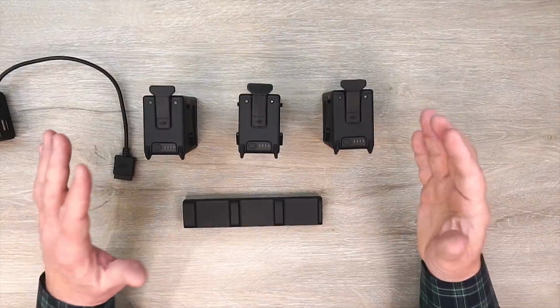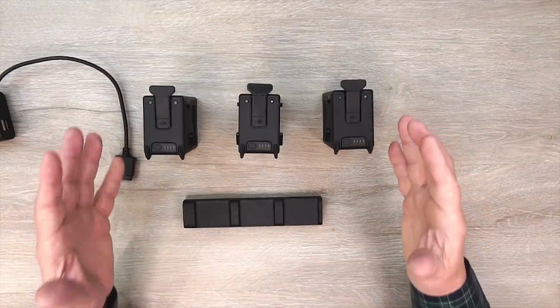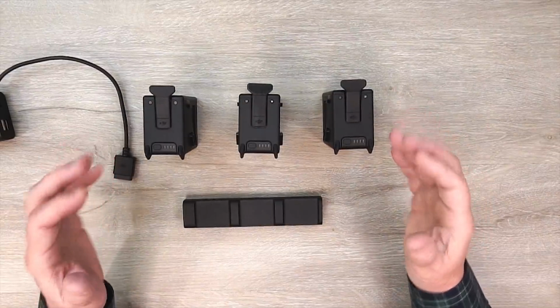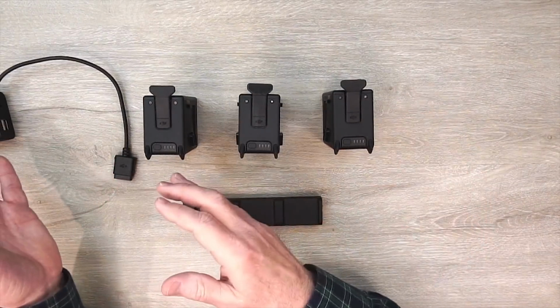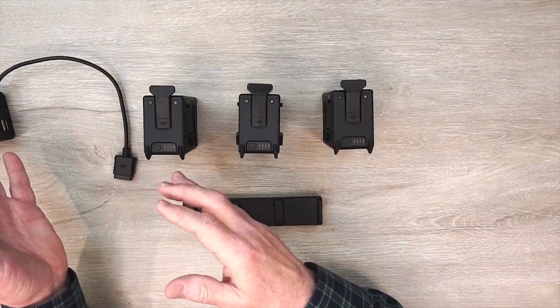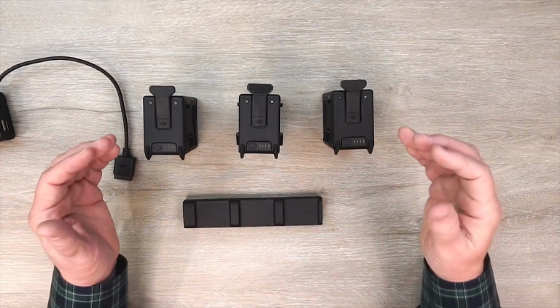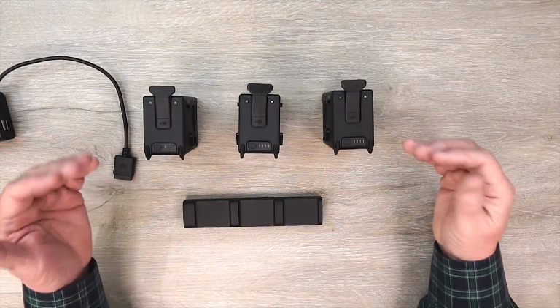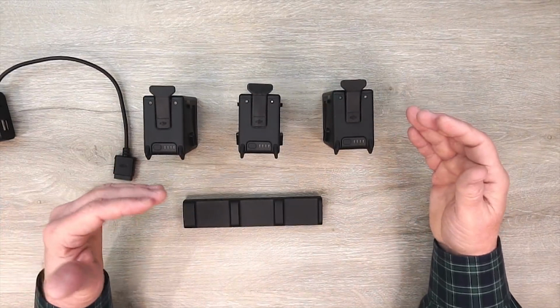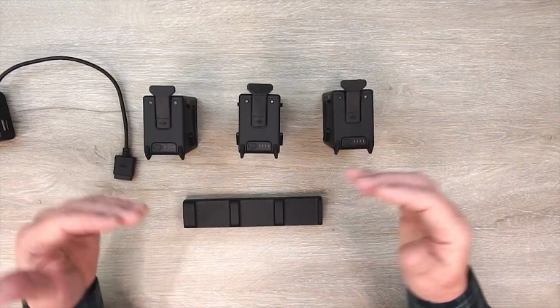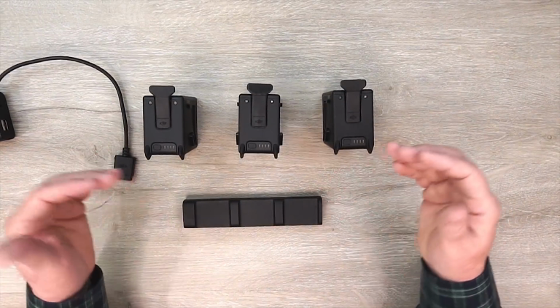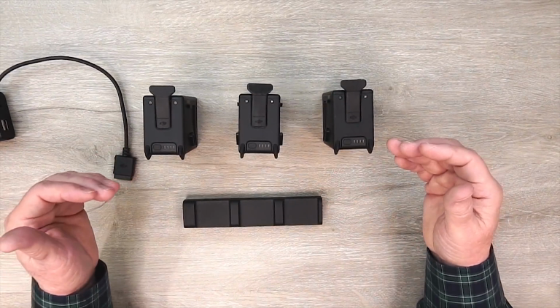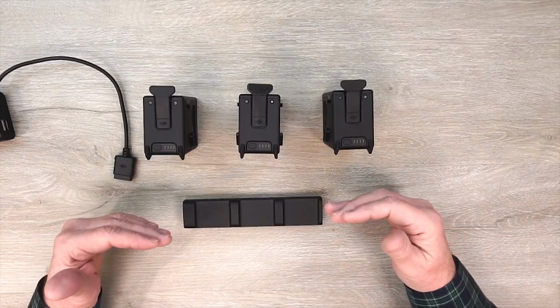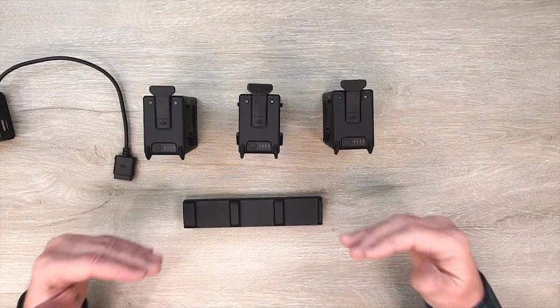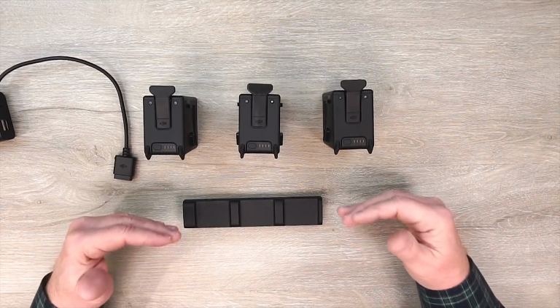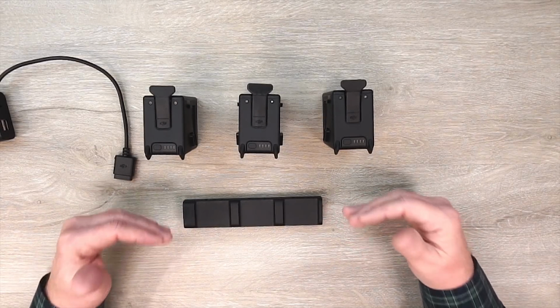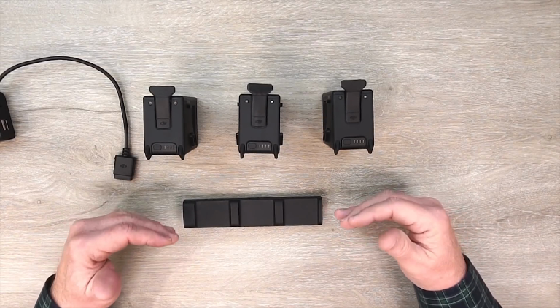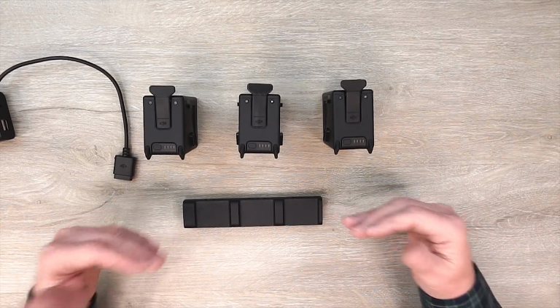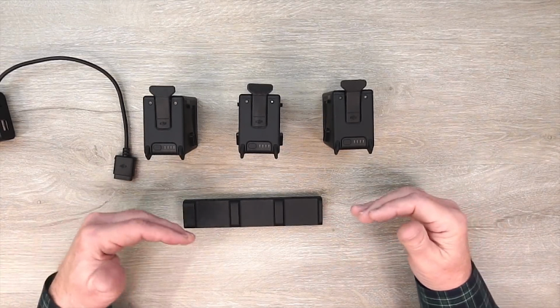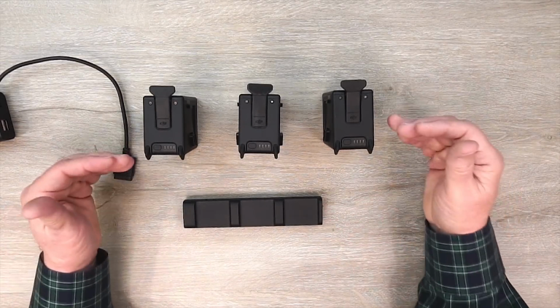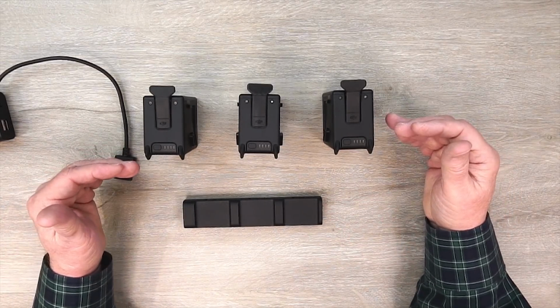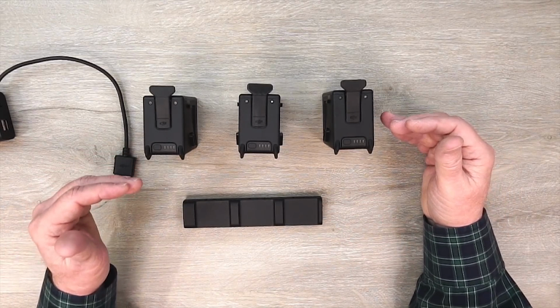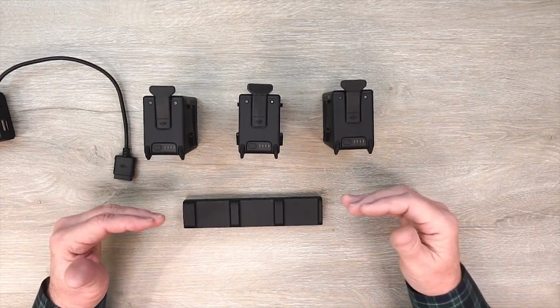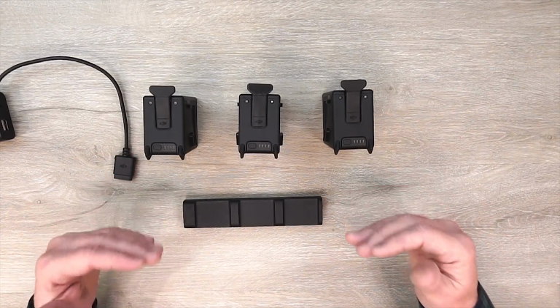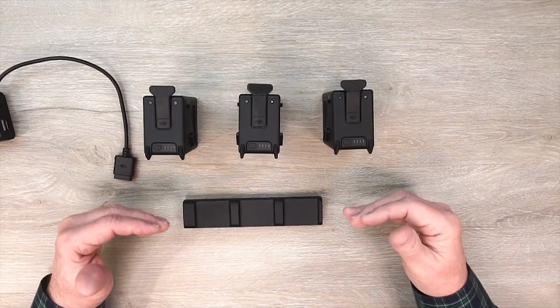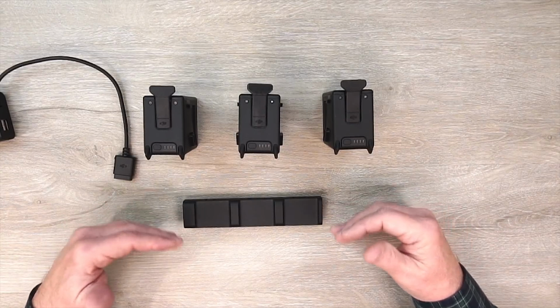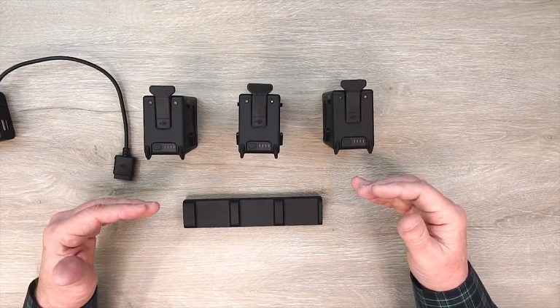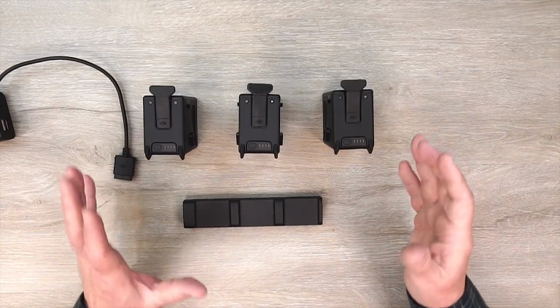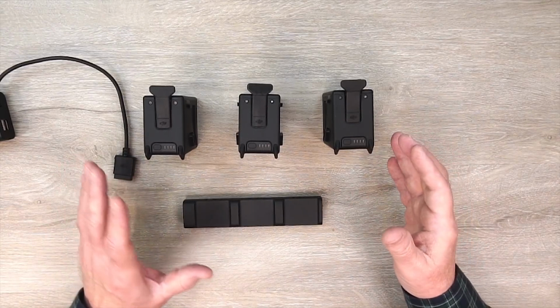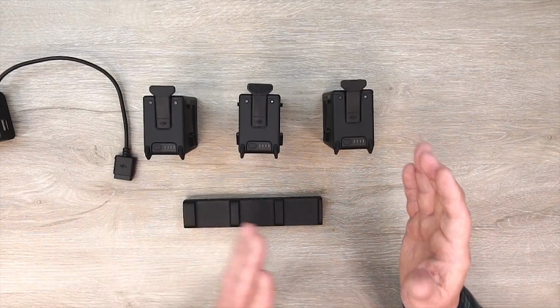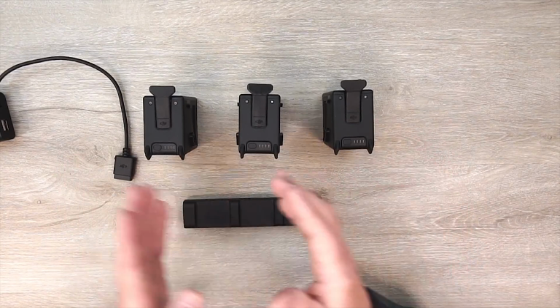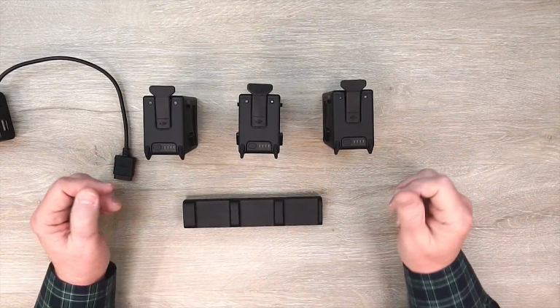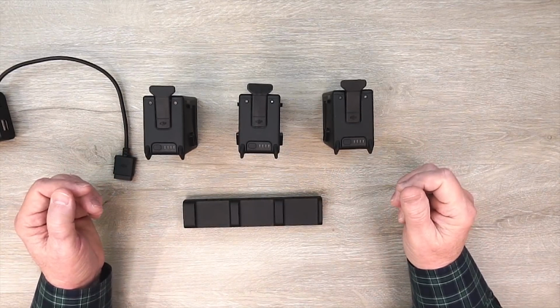It's not like you couldn't charge with just the charger — you could stand there and manually swap between the batteries — but the hub does that for you automatically. It's not going to charge your batteries any quicker, but what it does is eliminate the wasted time between swapping batteries.